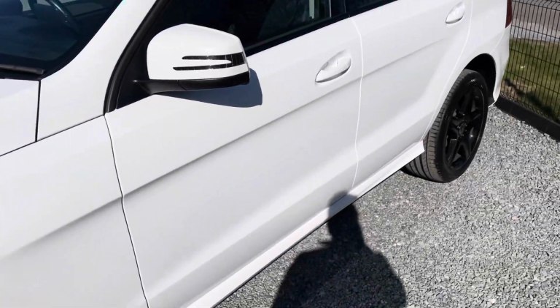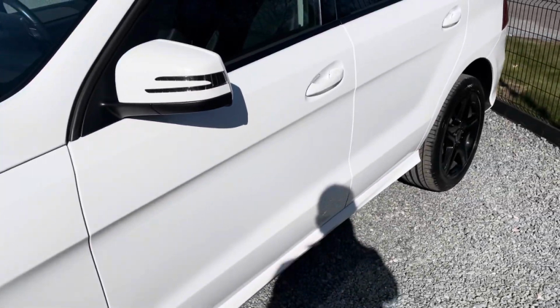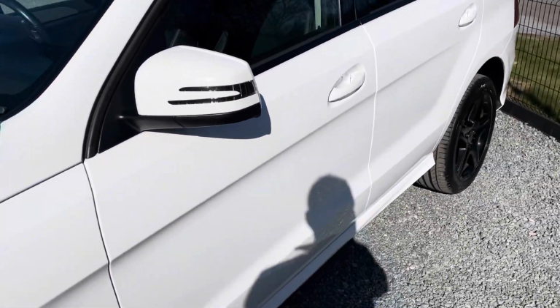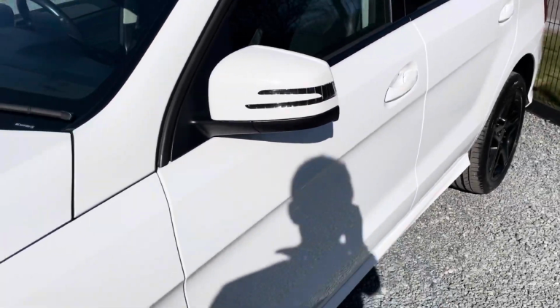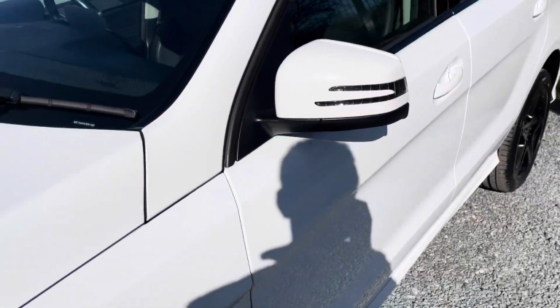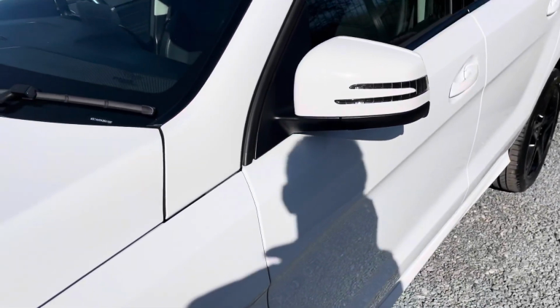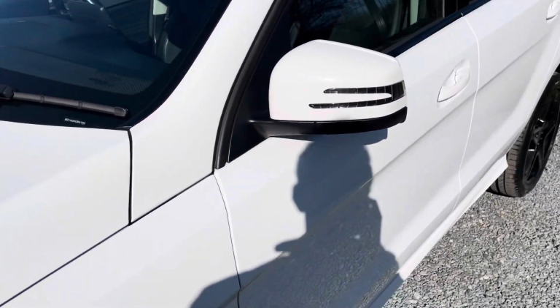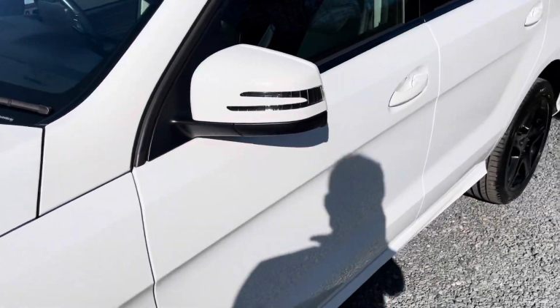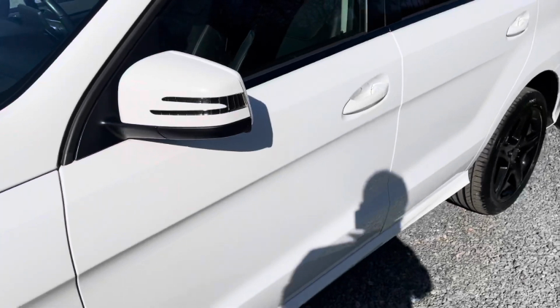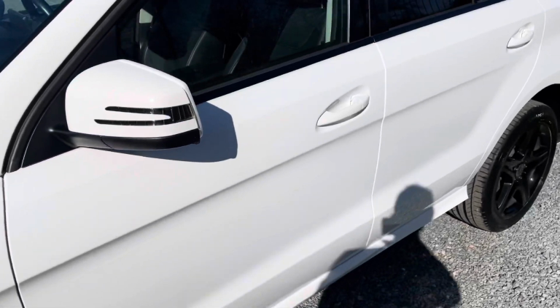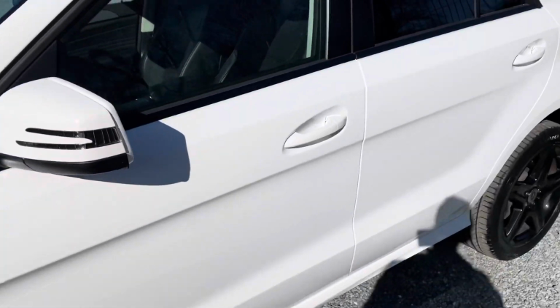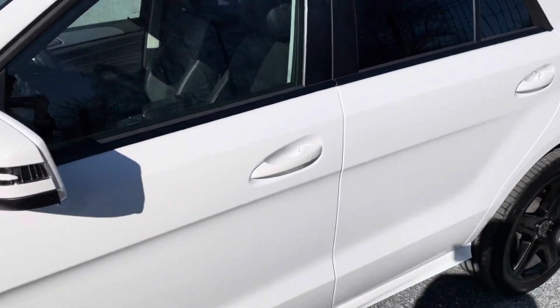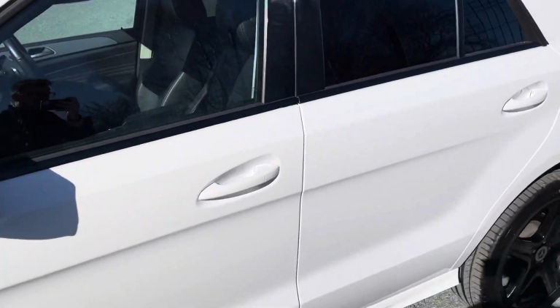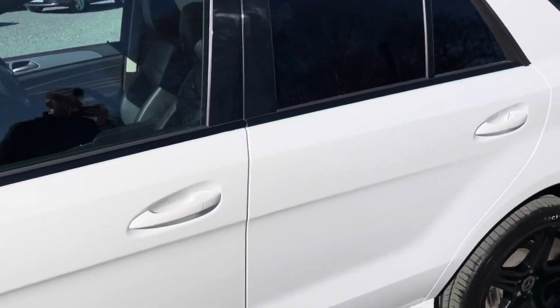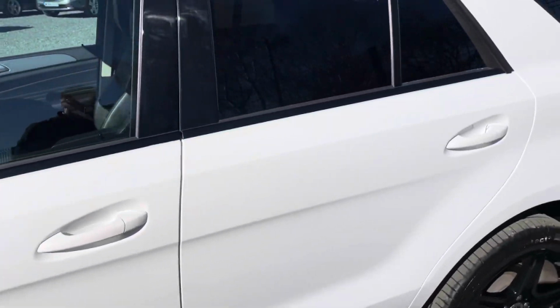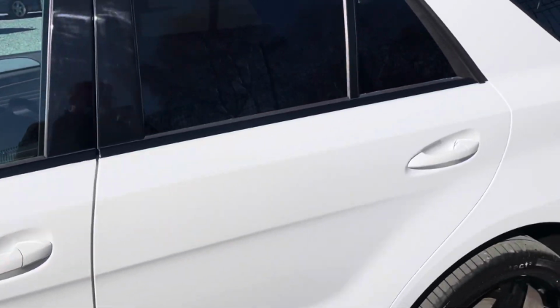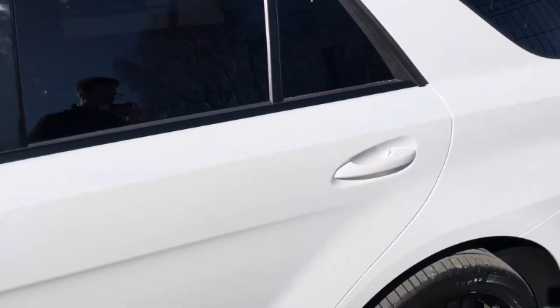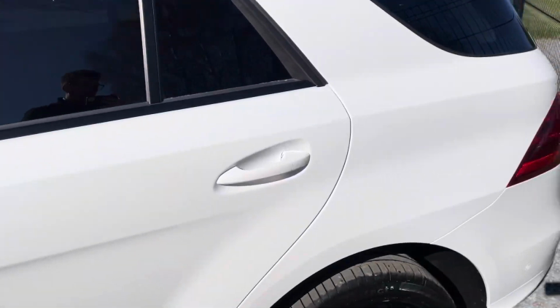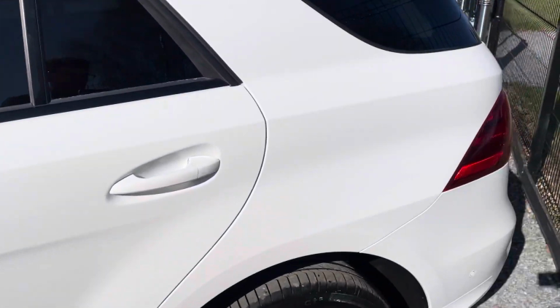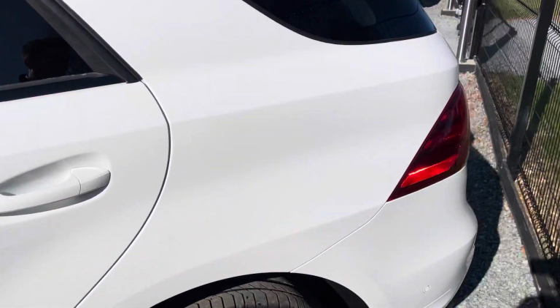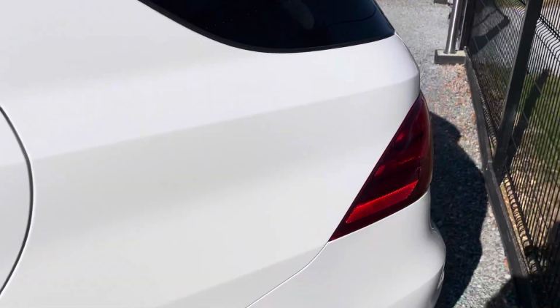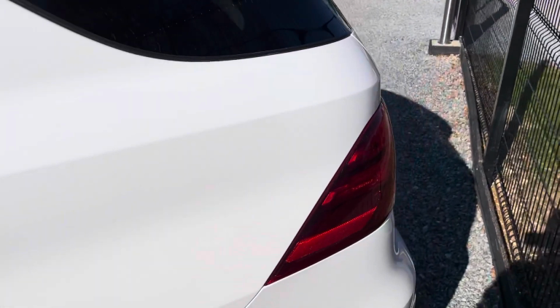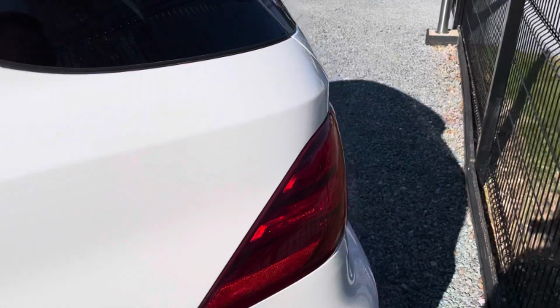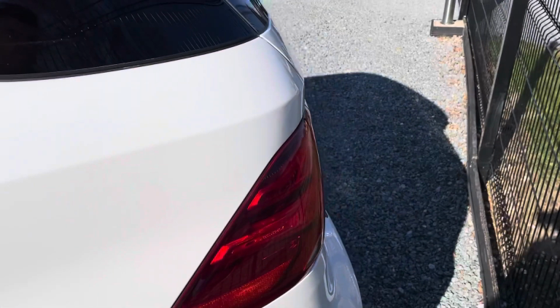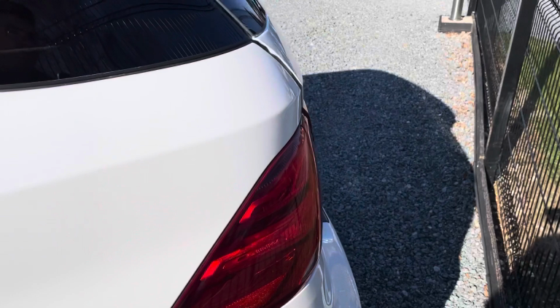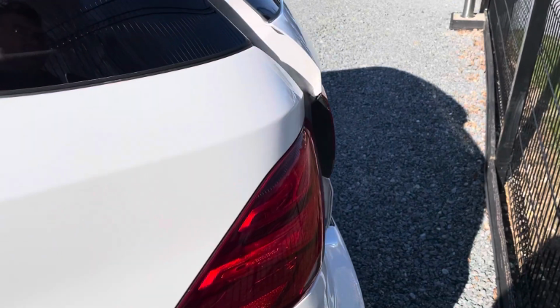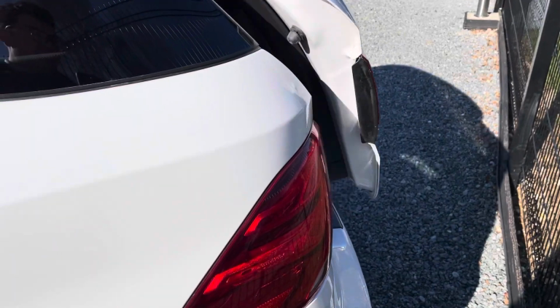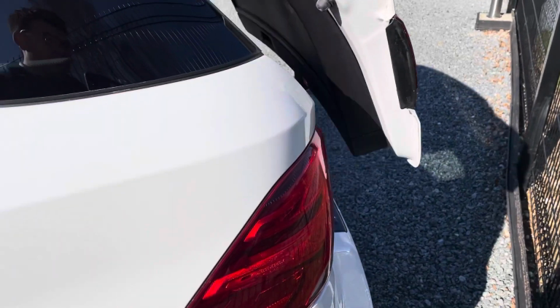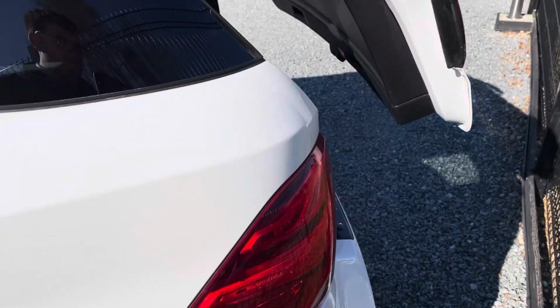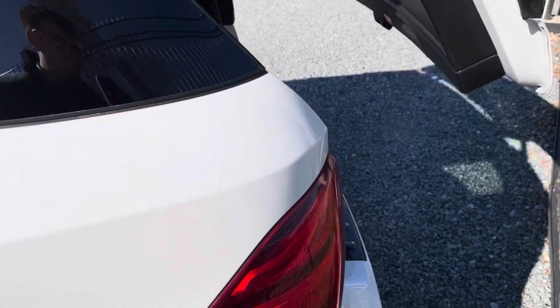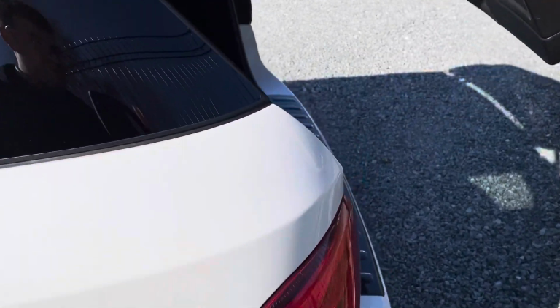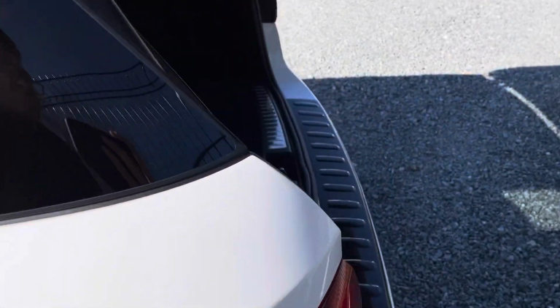The purpose of this video is to just give you a general walk-around so you can see the condition, then we'll pop inside and have a look at some of the gadgets that the car has. You've got an electric power tailgate and a nice big boot in here.